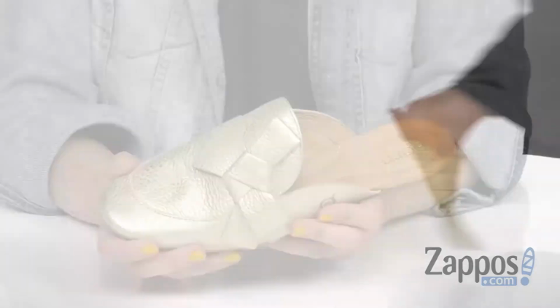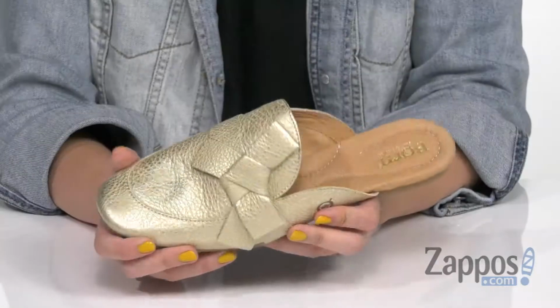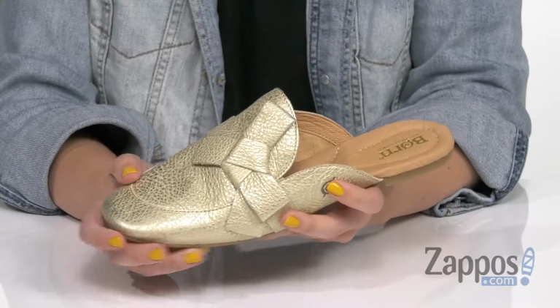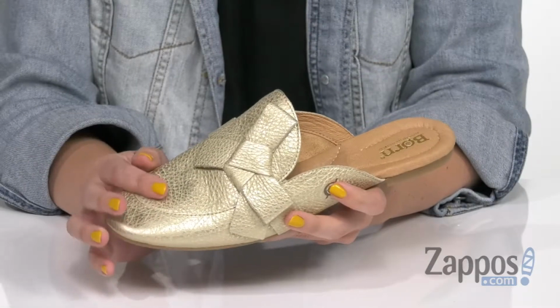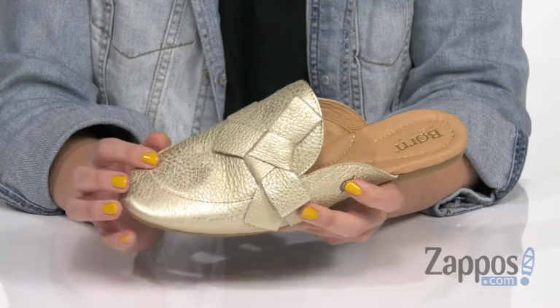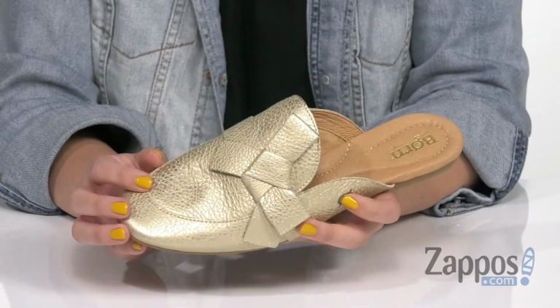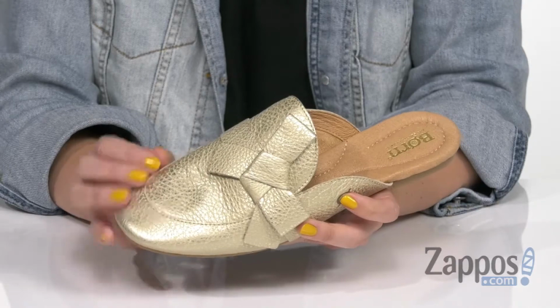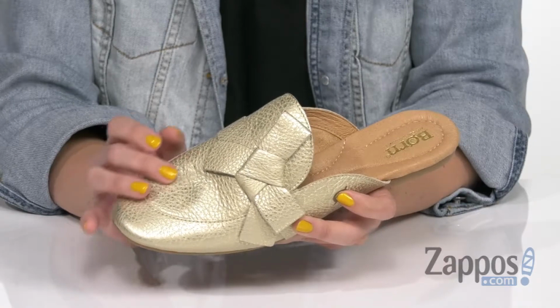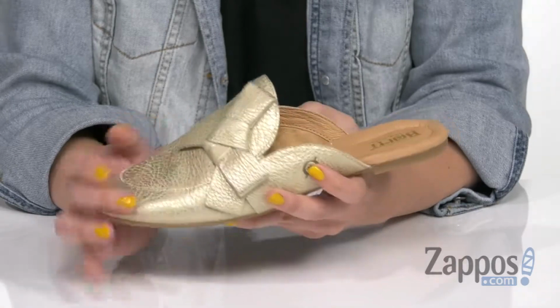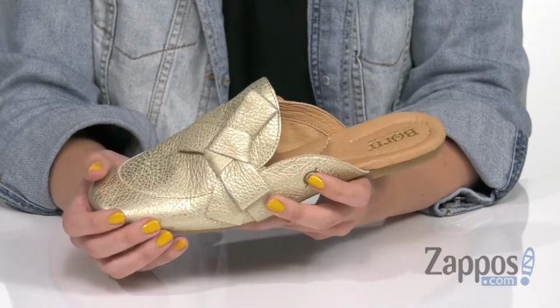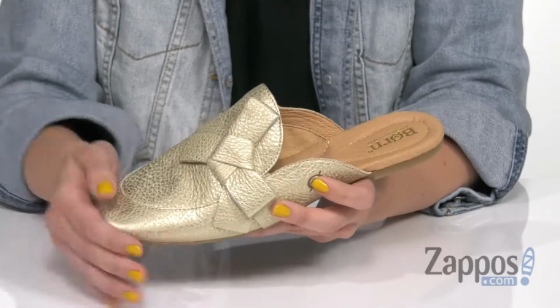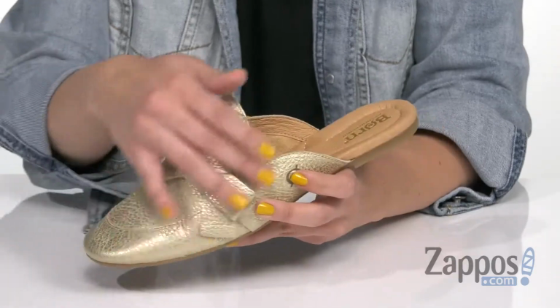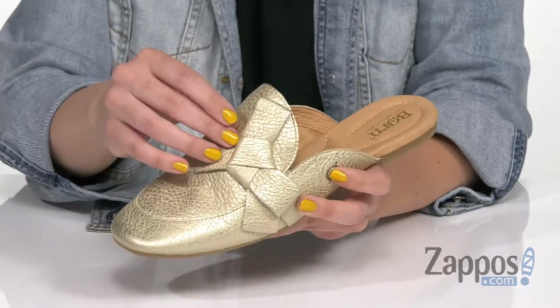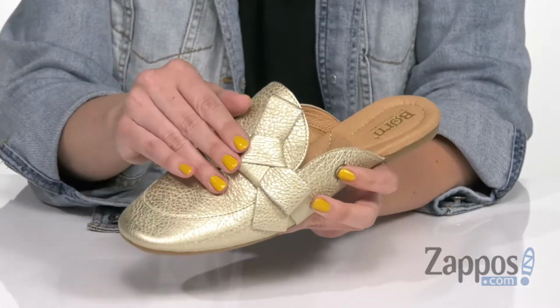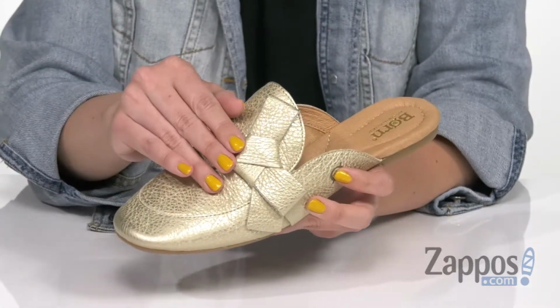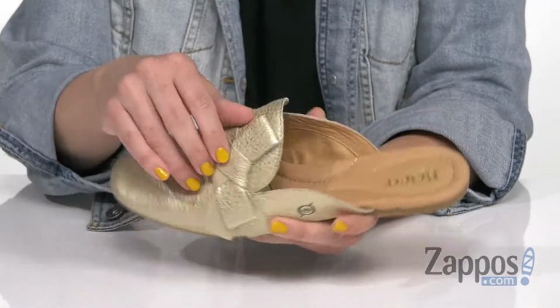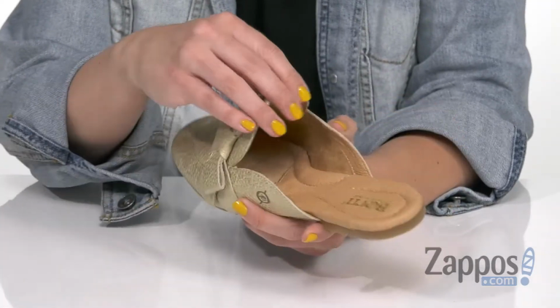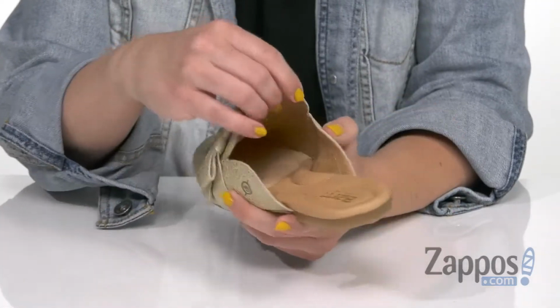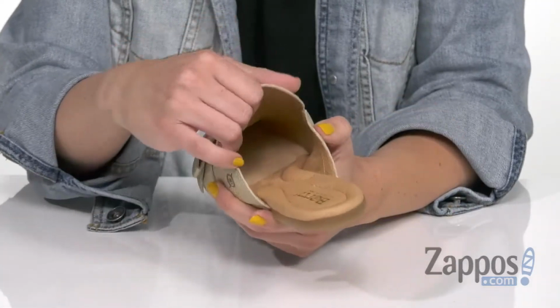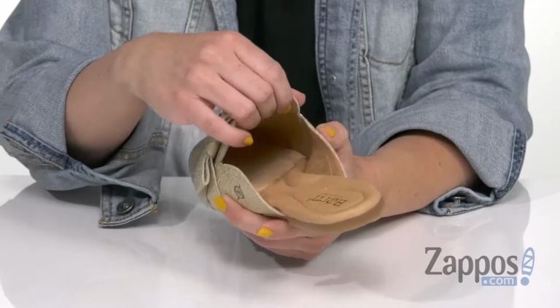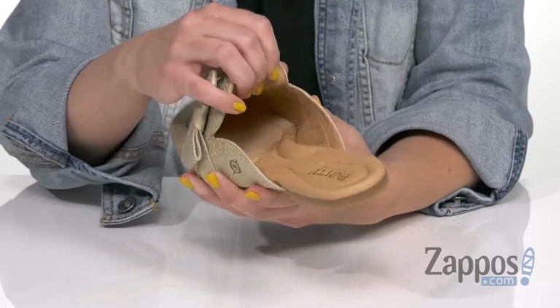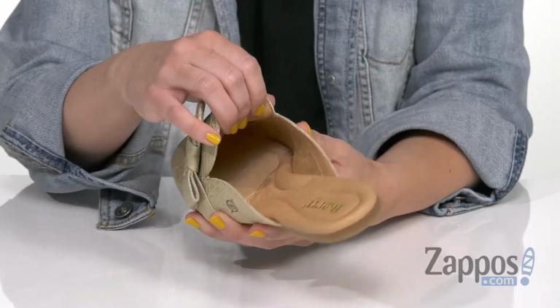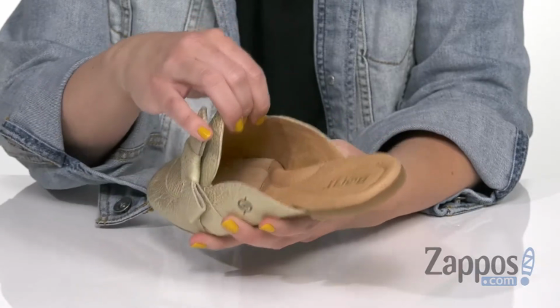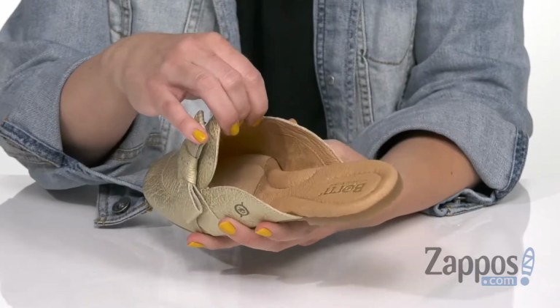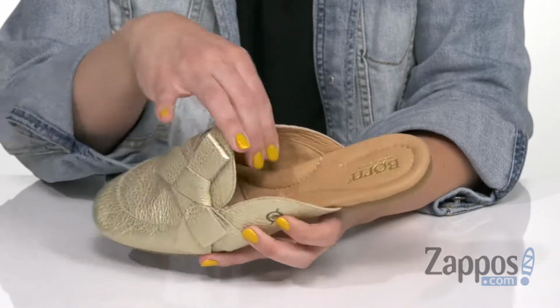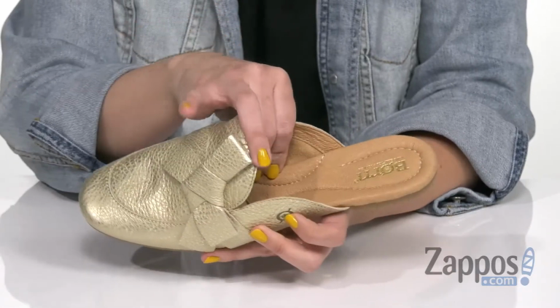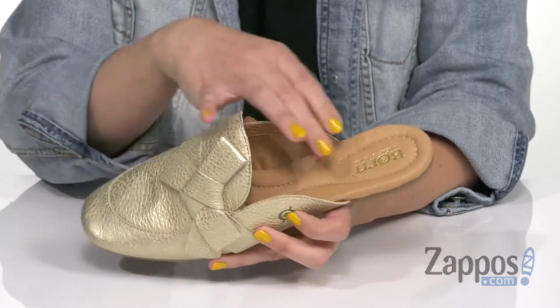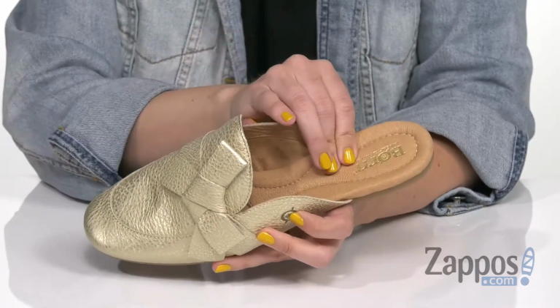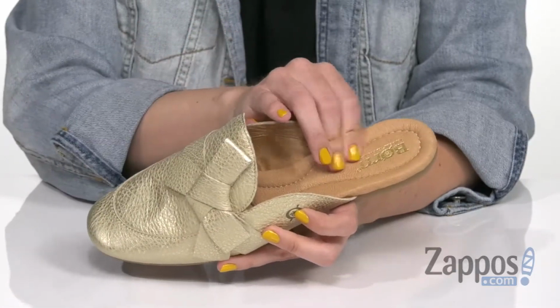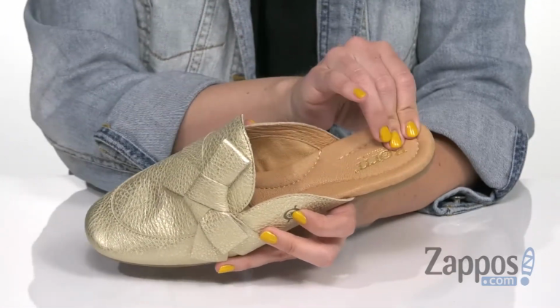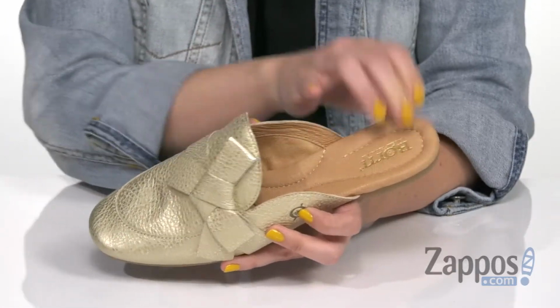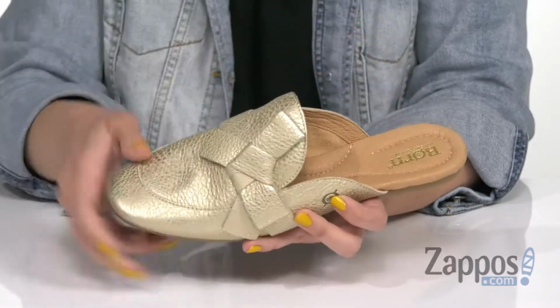These gorgeous mules are made with a full grain leather upper — it's got a little bit of texture throughout. Love the knotted detail here at the vamp. Easy to slip on with a soft leather and microfiber lining, and lots of cushioning throughout the leather lined footbed.